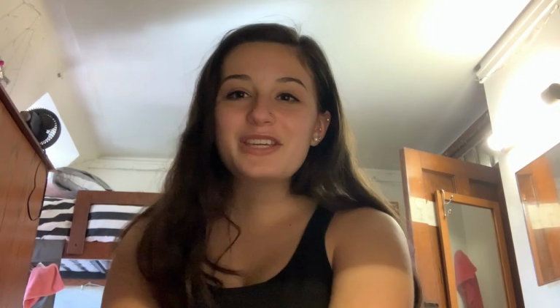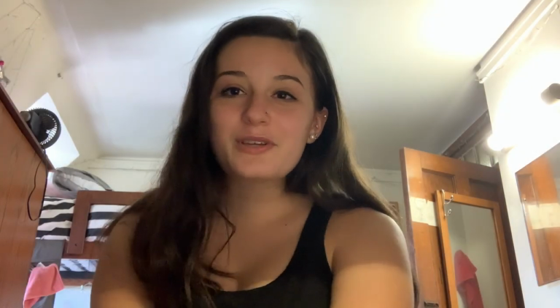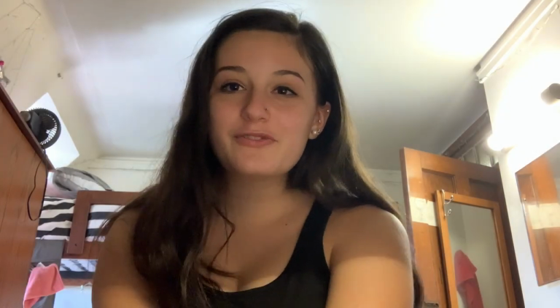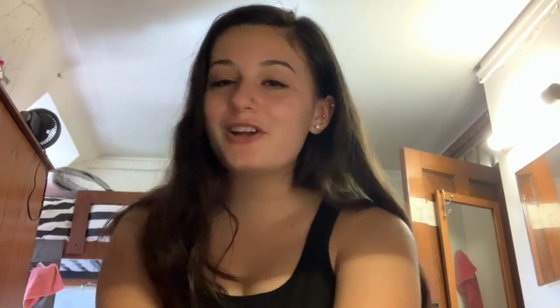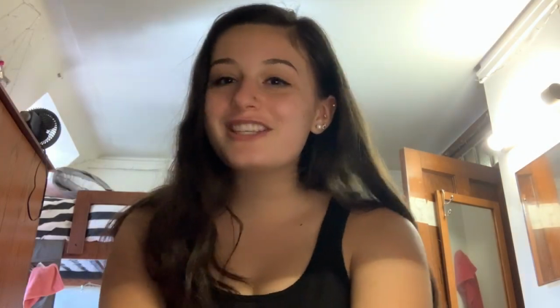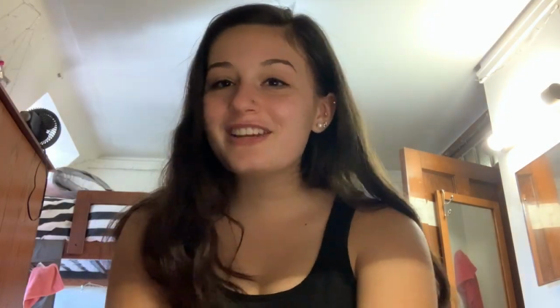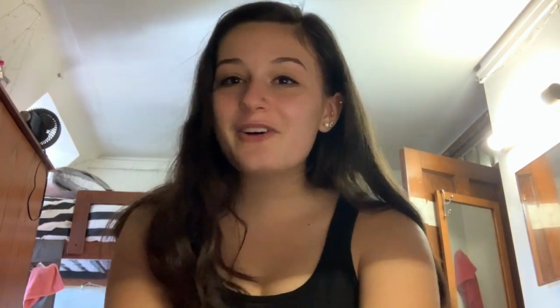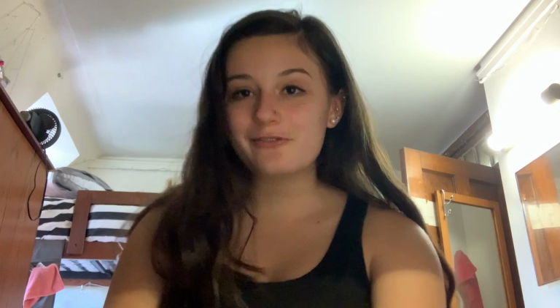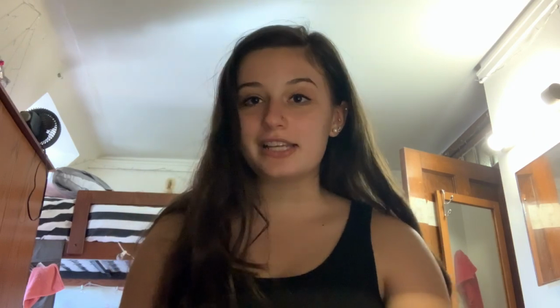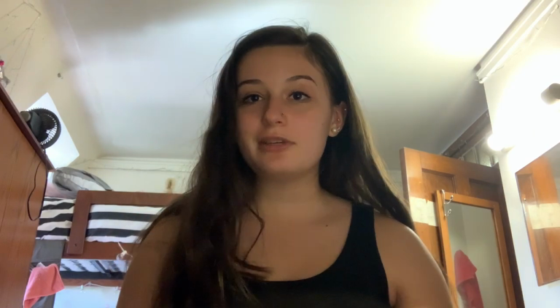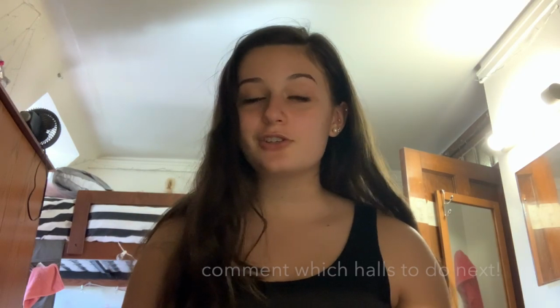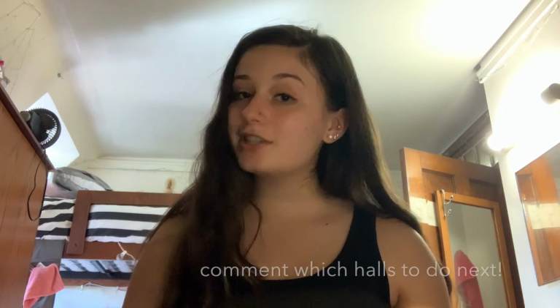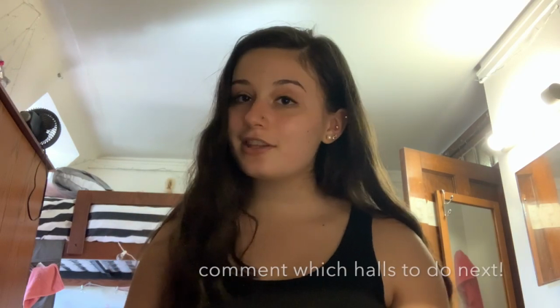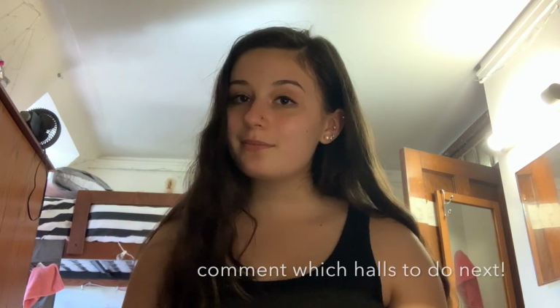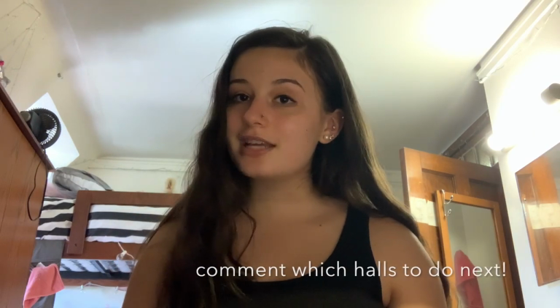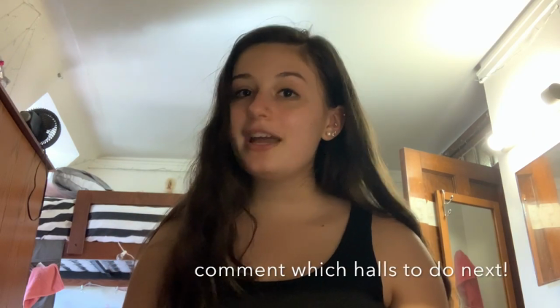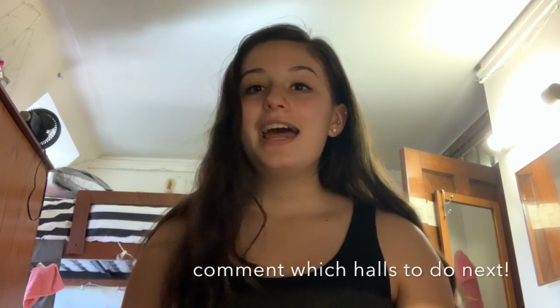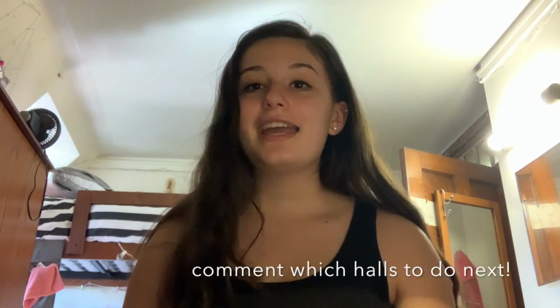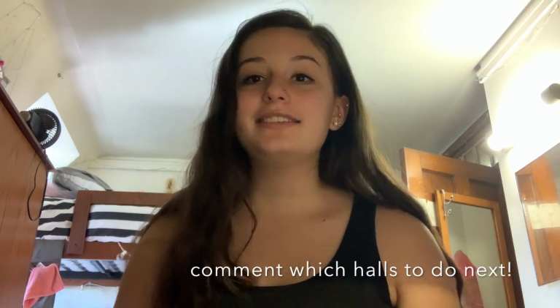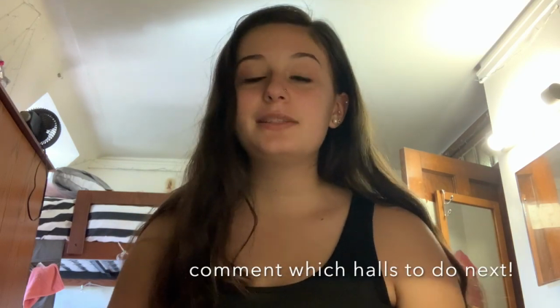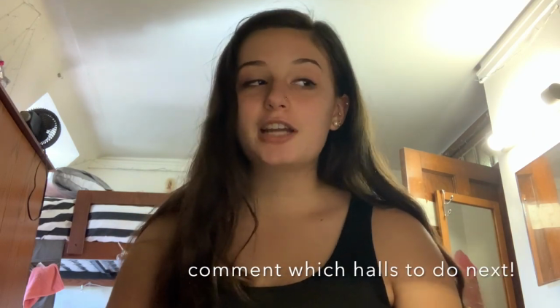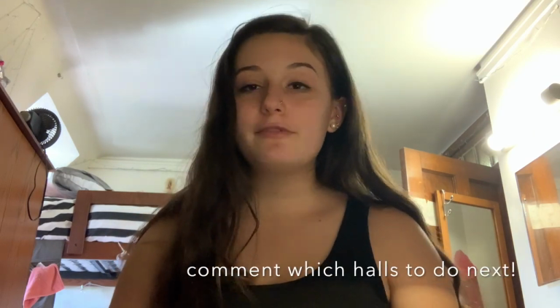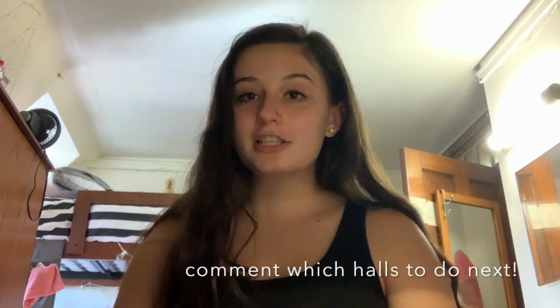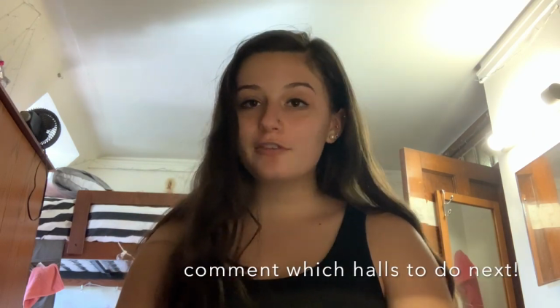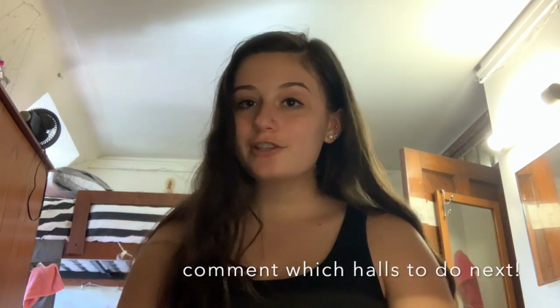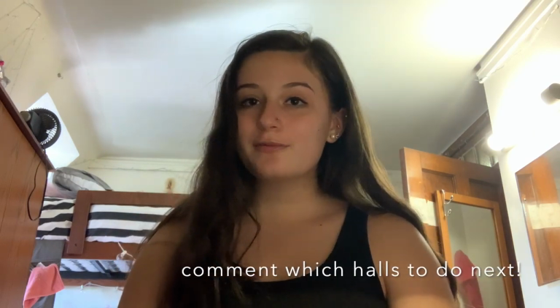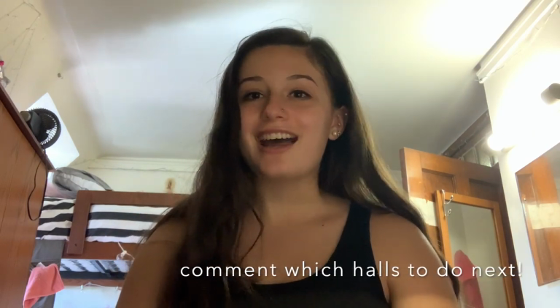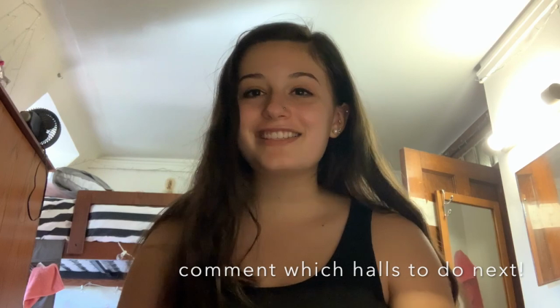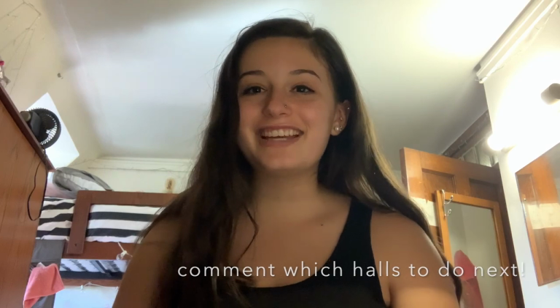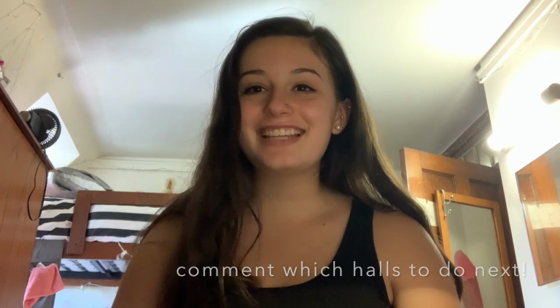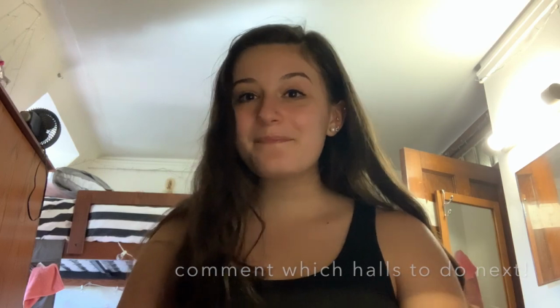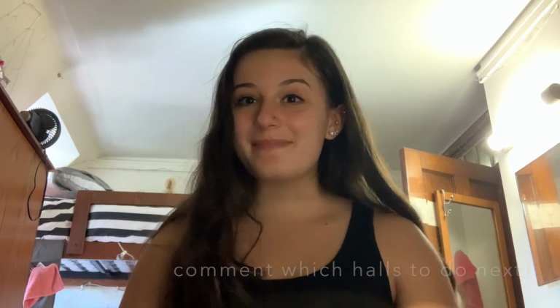Thank you so much for watching this video. If you liked it, make sure to give it a thumbs up and subscribe if you want to see more videos from me. I'll see you next time. Bye.